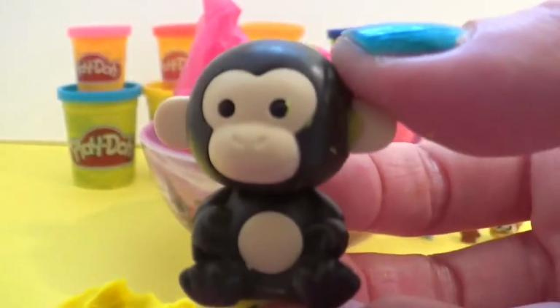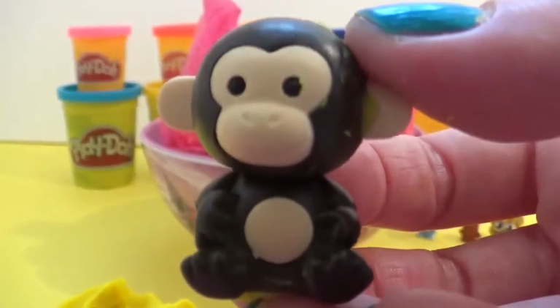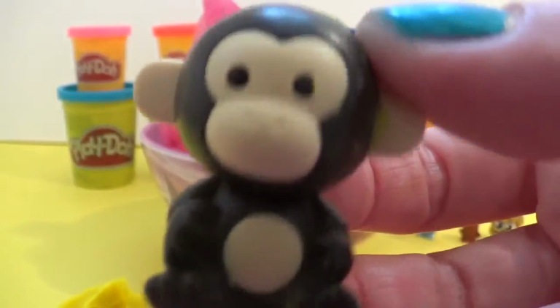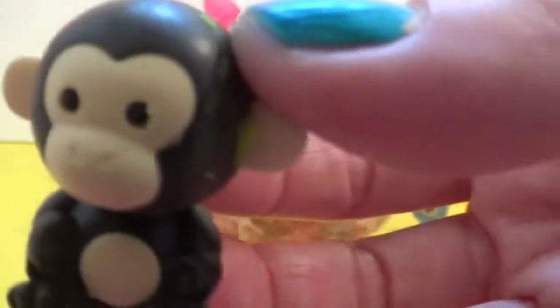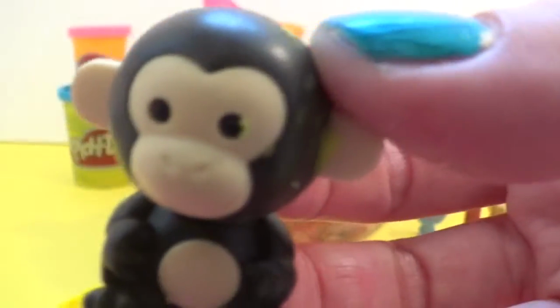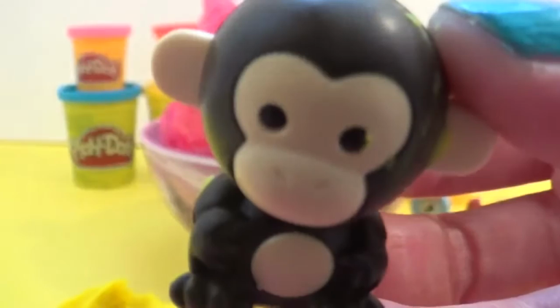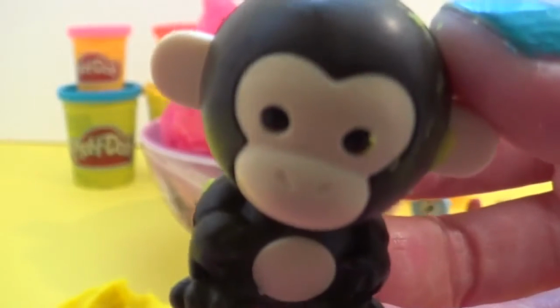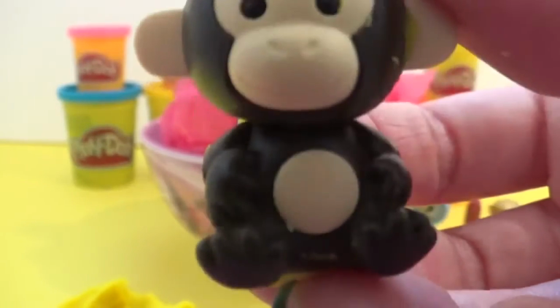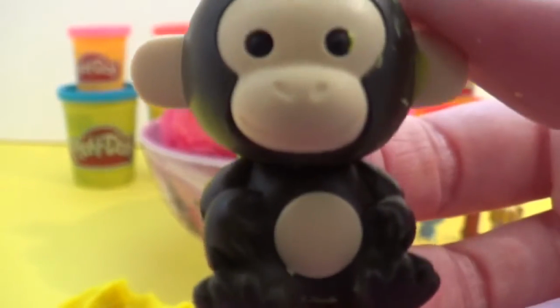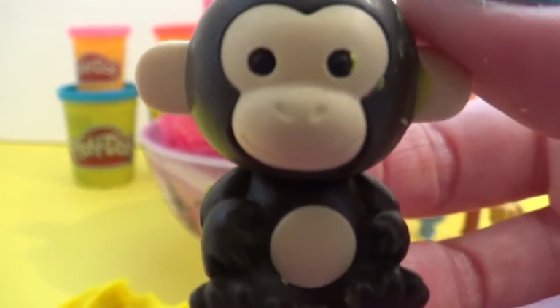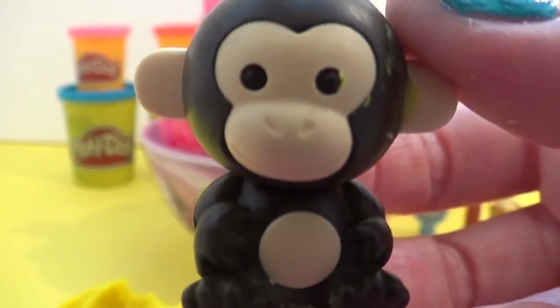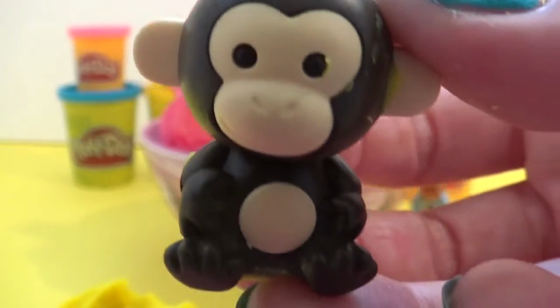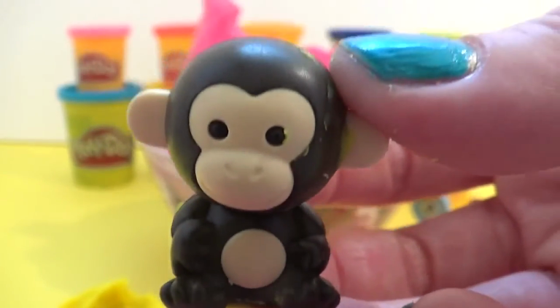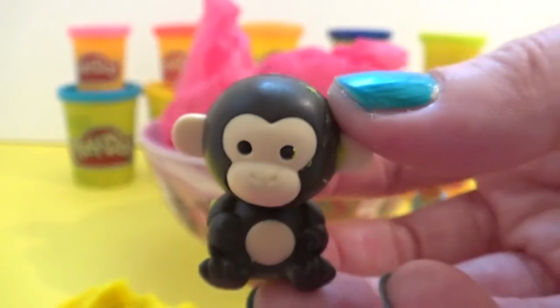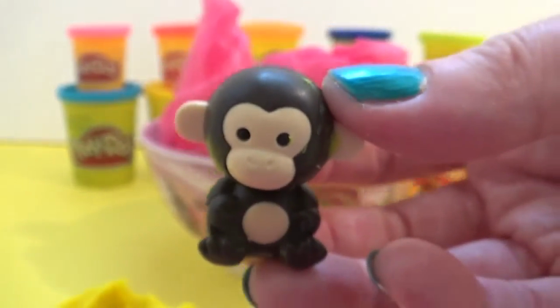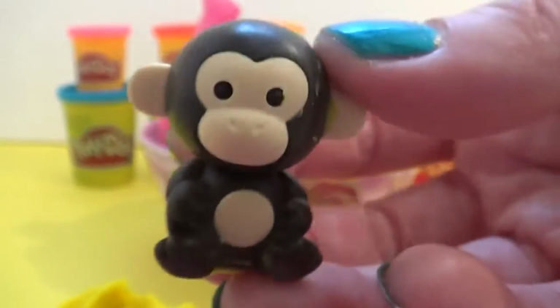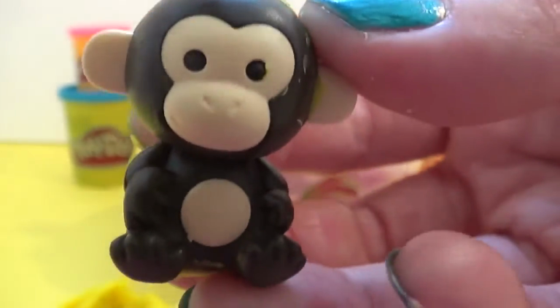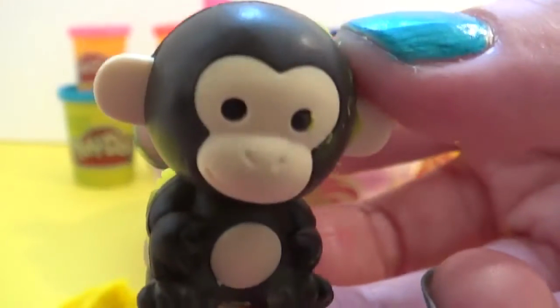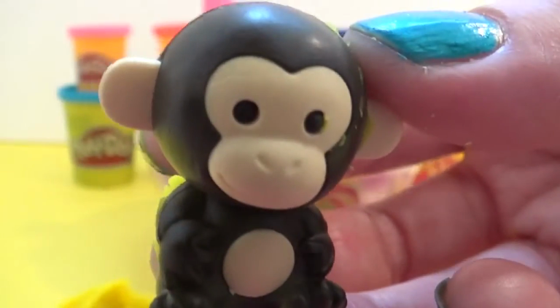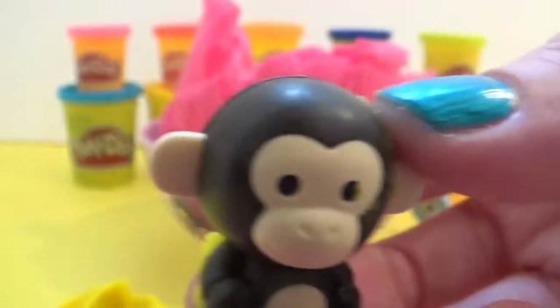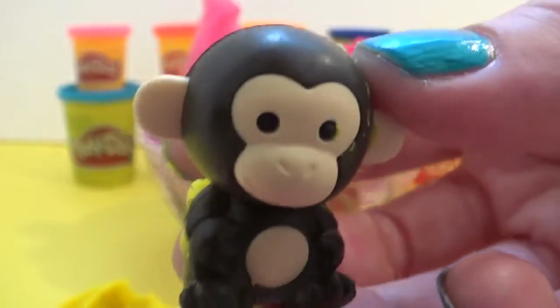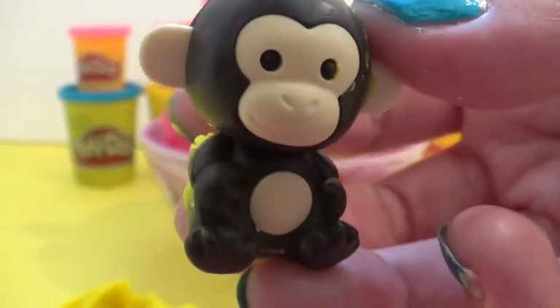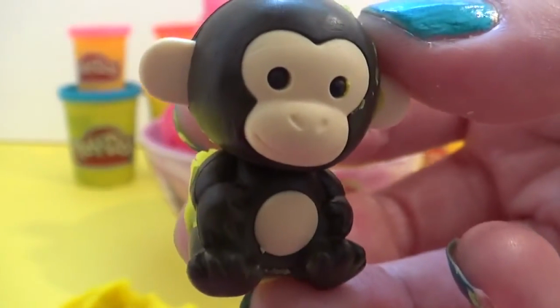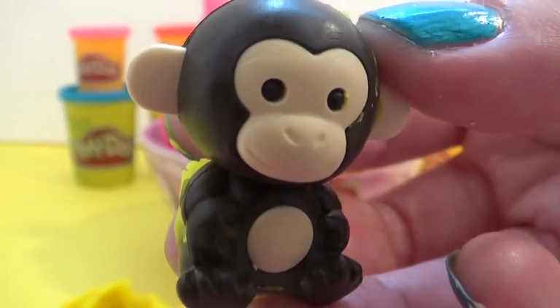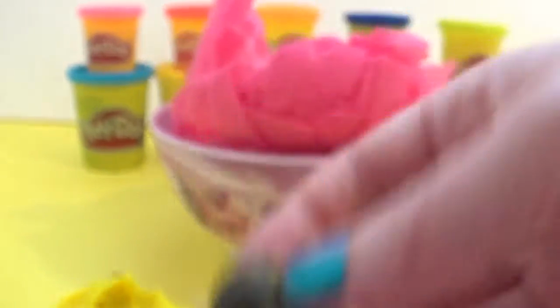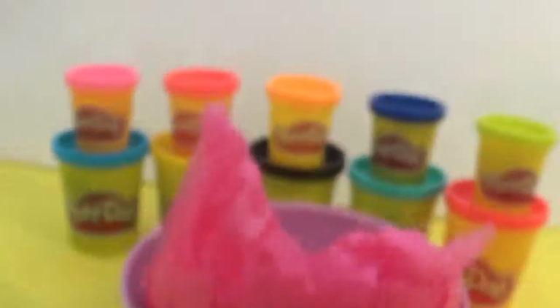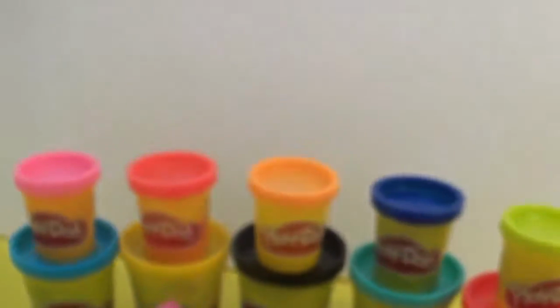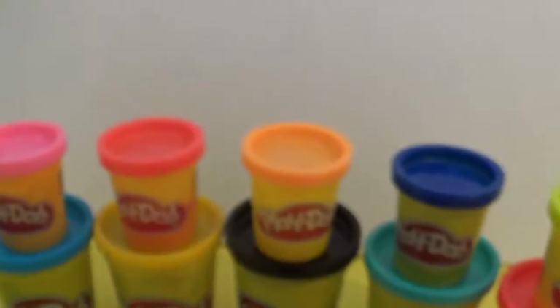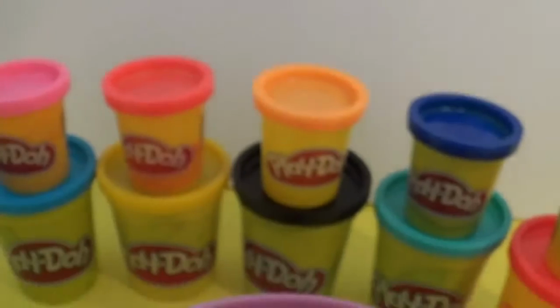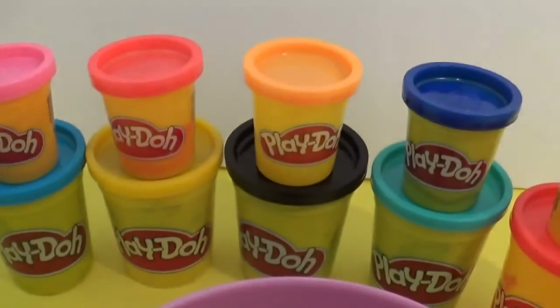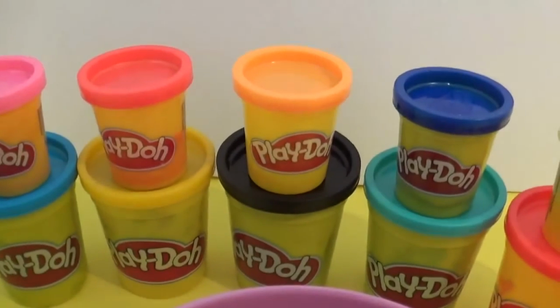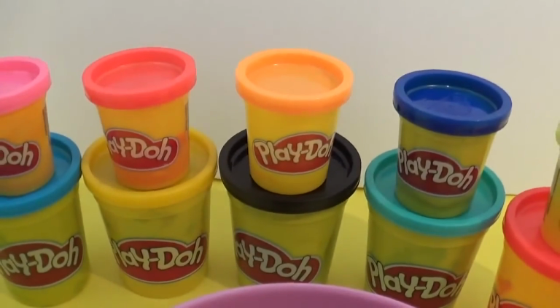Hey everybody! We had a lot of fun unveiling what we had inside the Play-Doh. Join us tomorrow — then we'll open up more Play-Doh surprises!